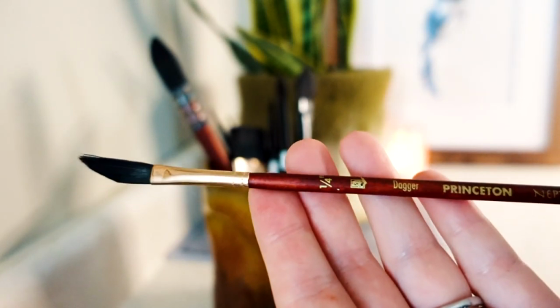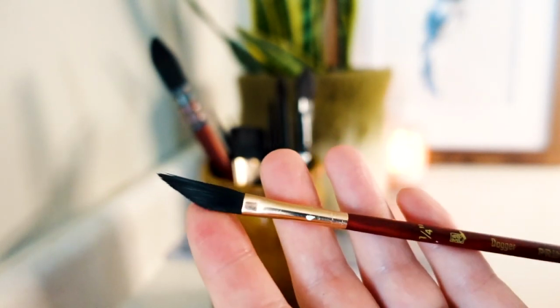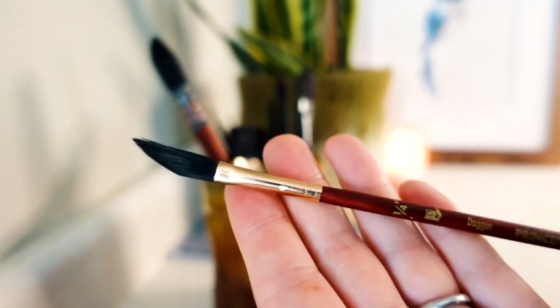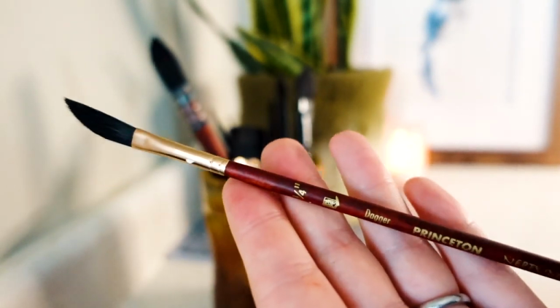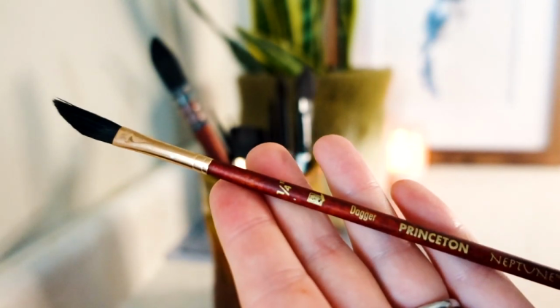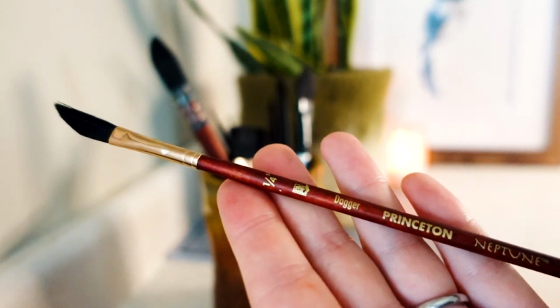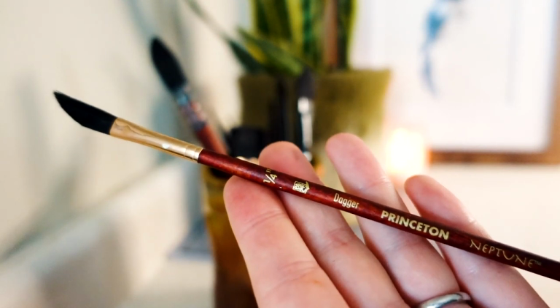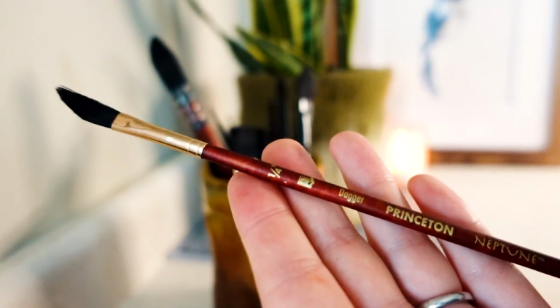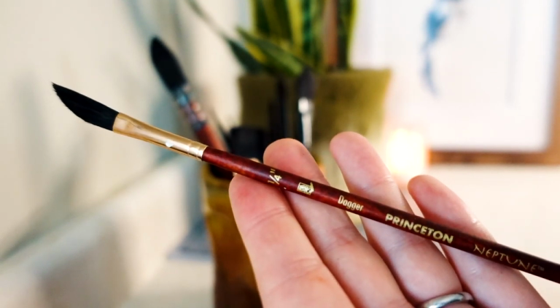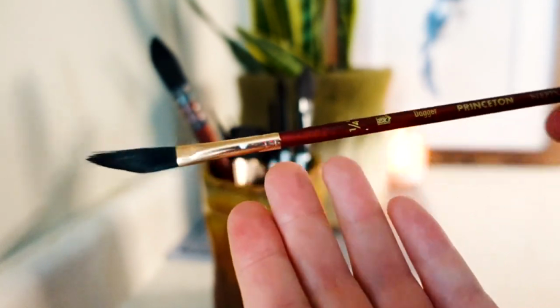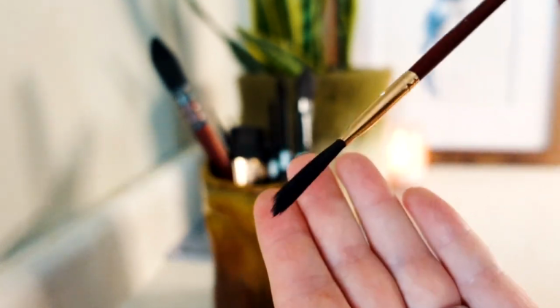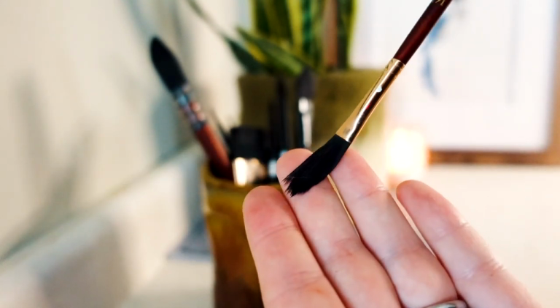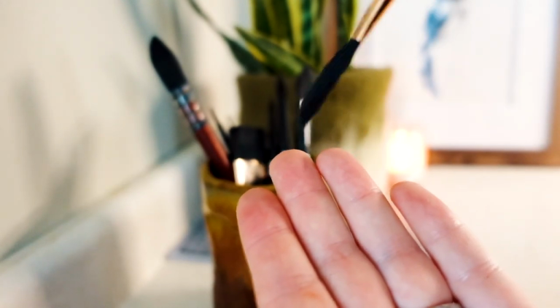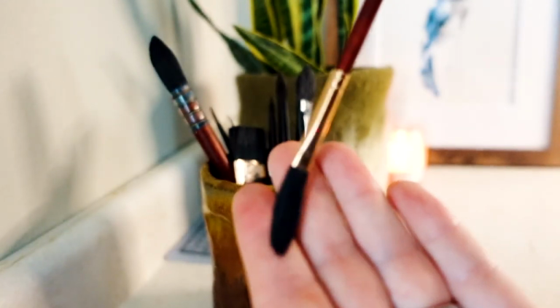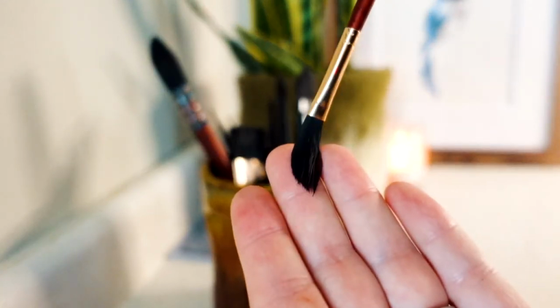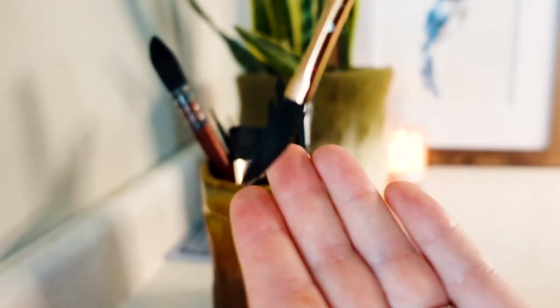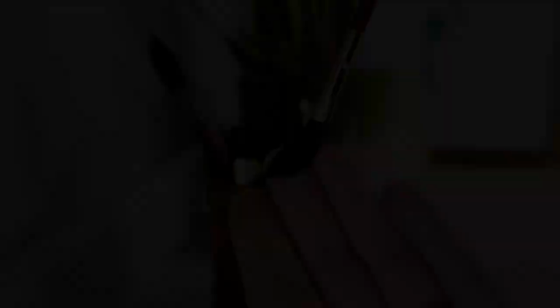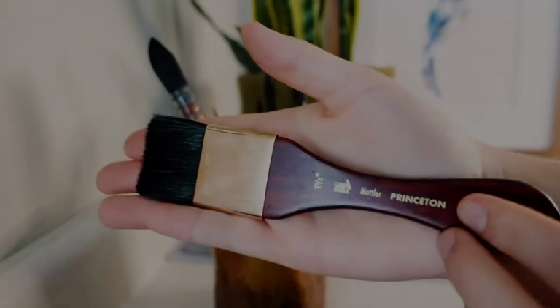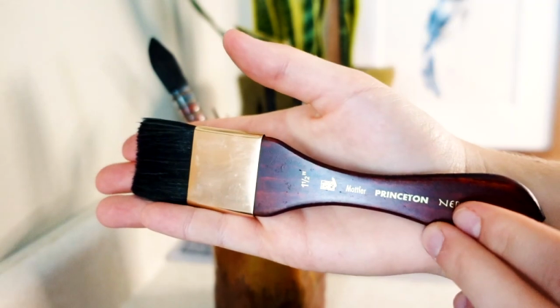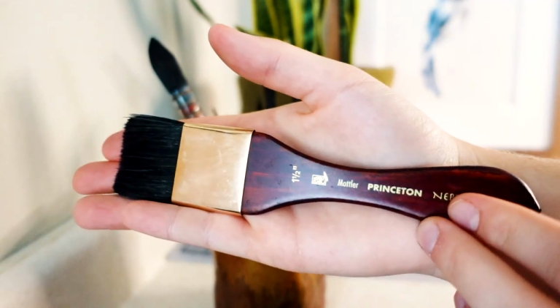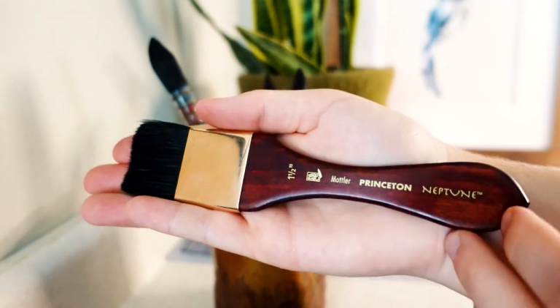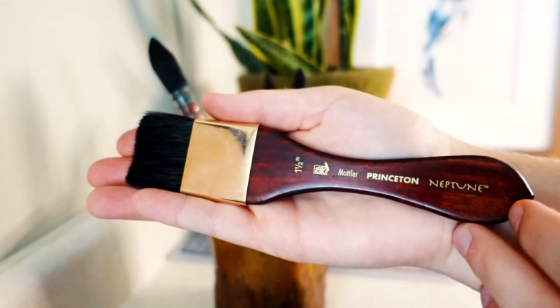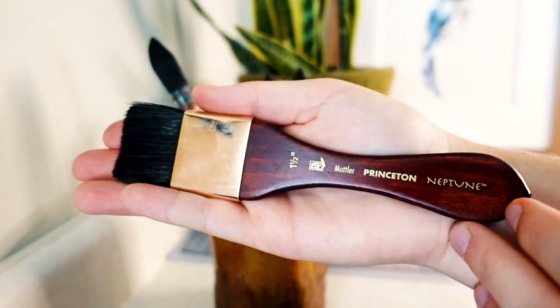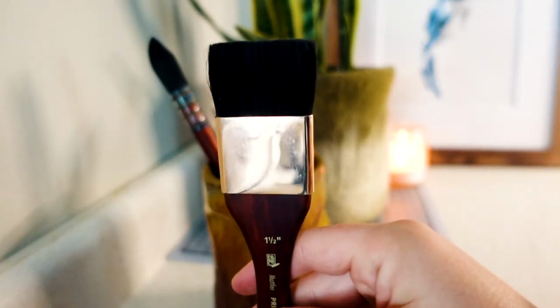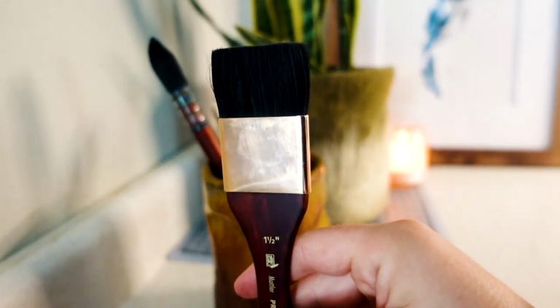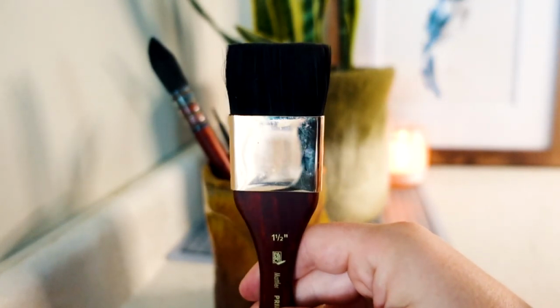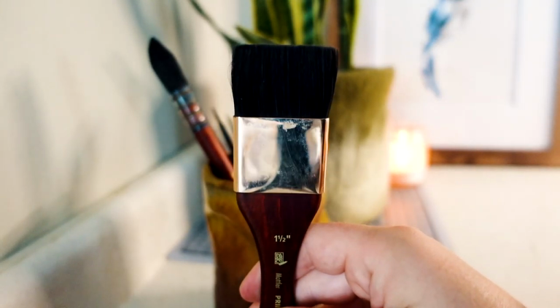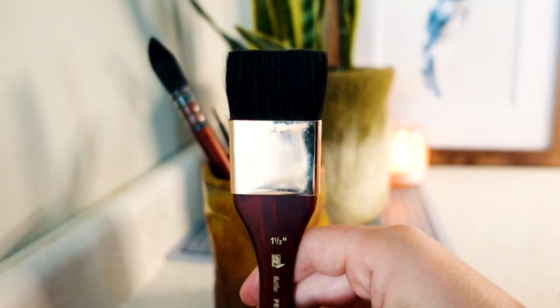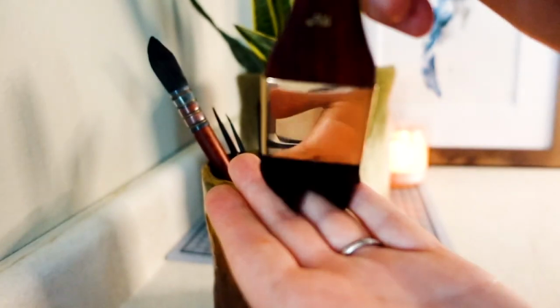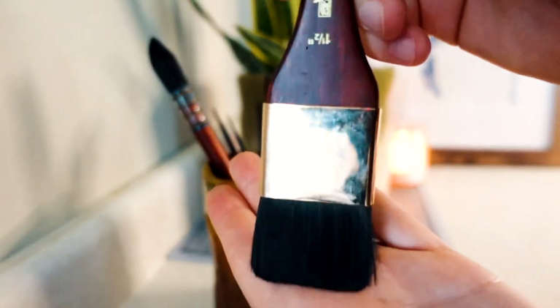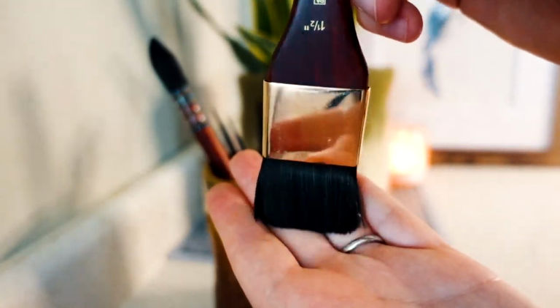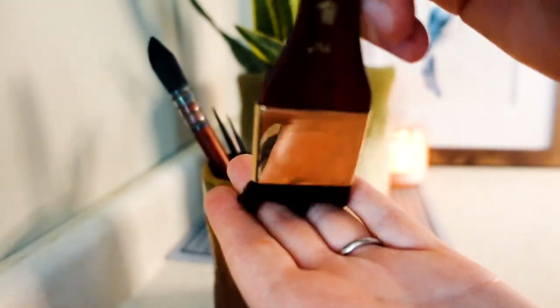And then this brush here is a Dagger brush by Princeton. To be honest, I never use this brush, but I thought I'd show it anyways. And then this guy here is a one and a half inch Mottler brush. I use this one quite often while creating washes on my large pieces.